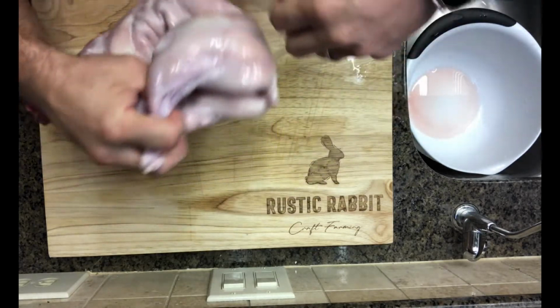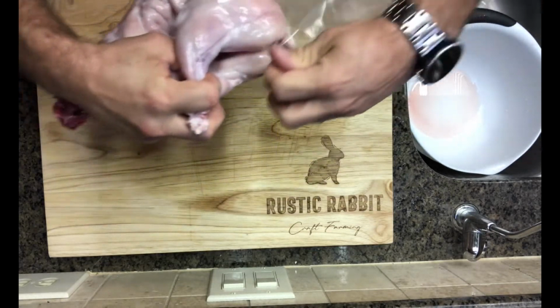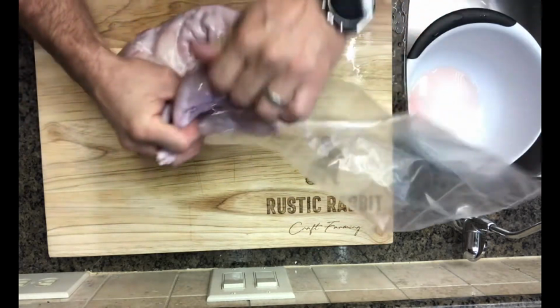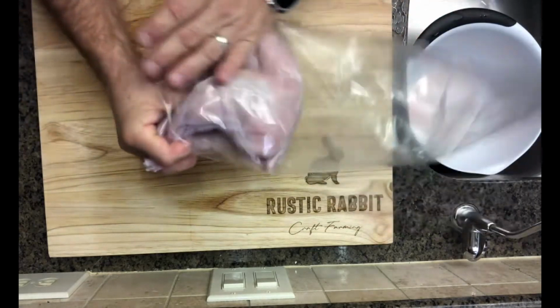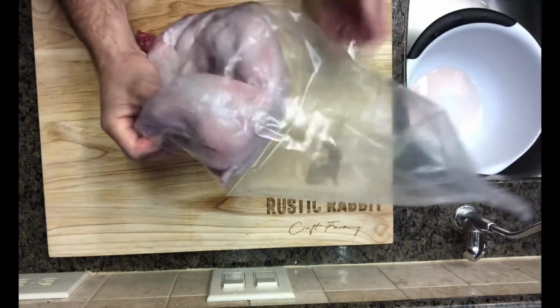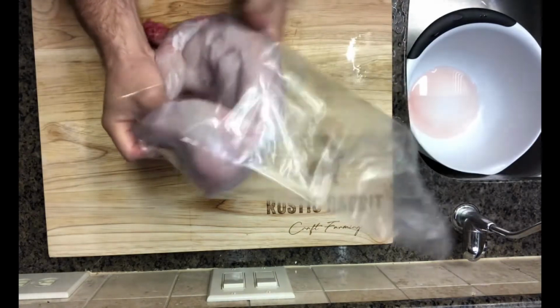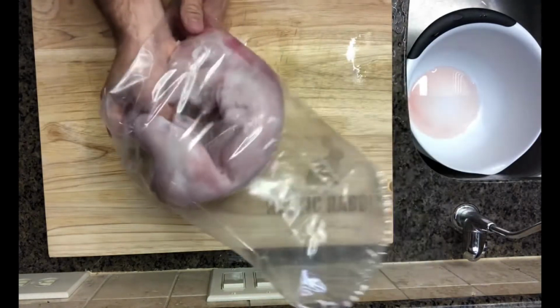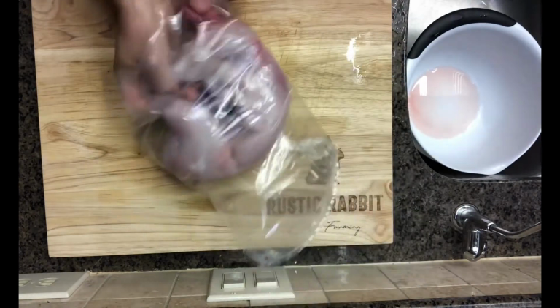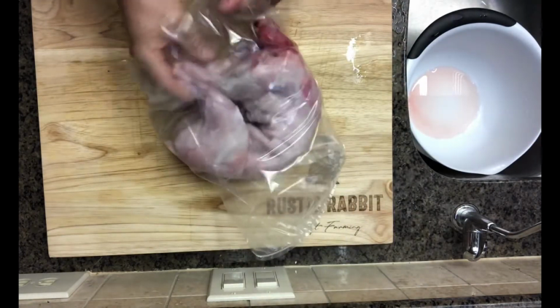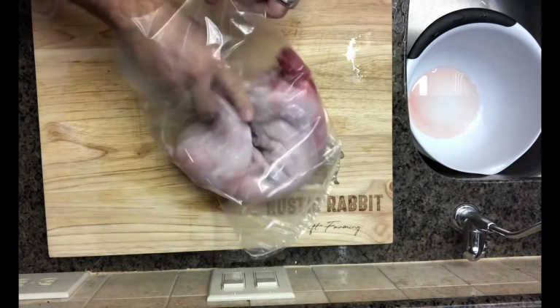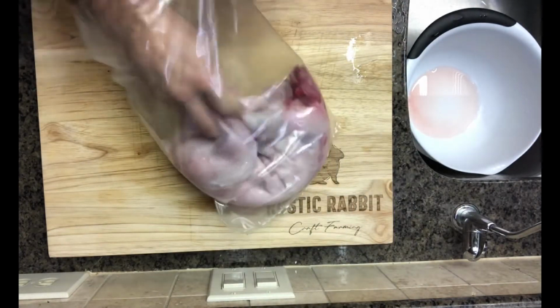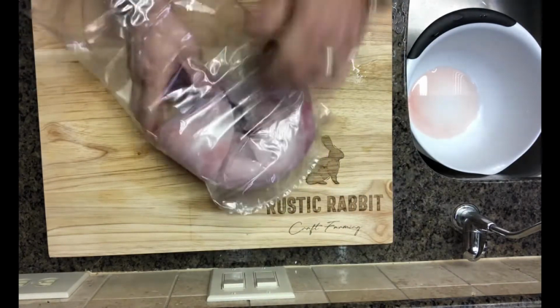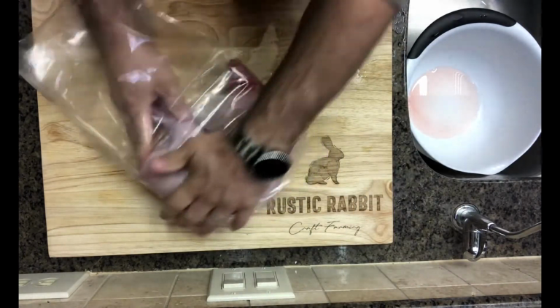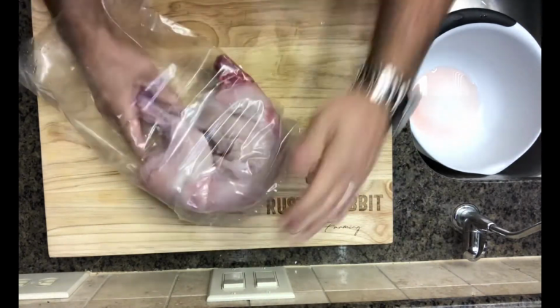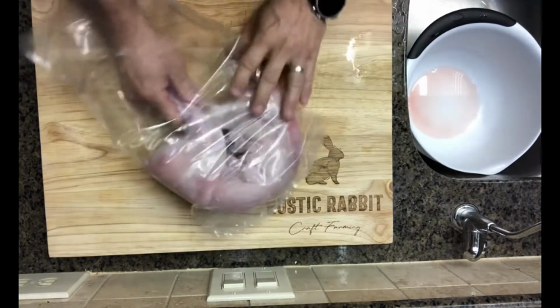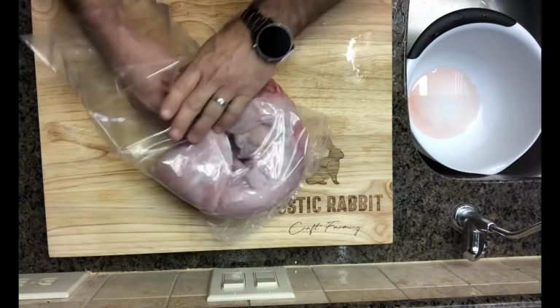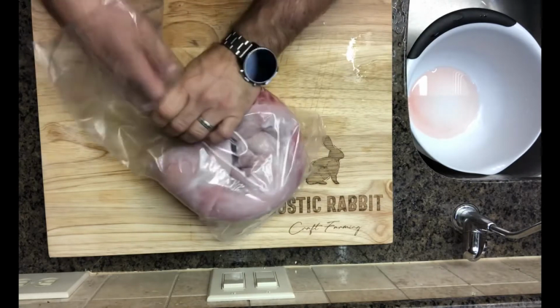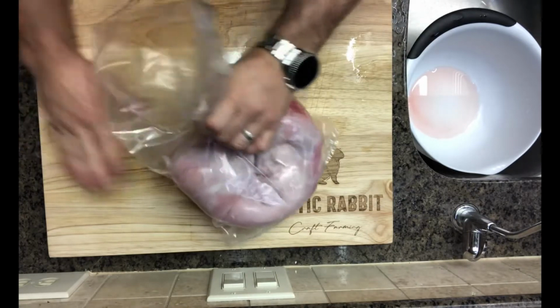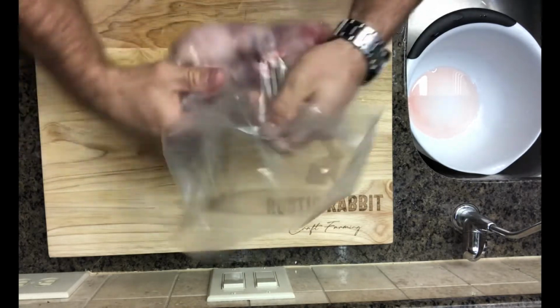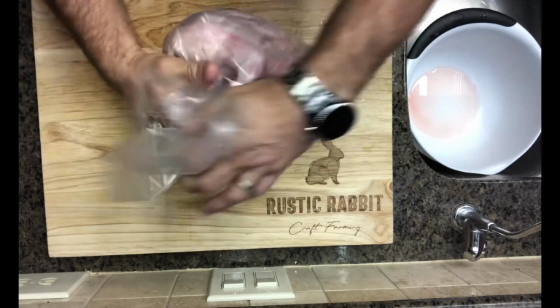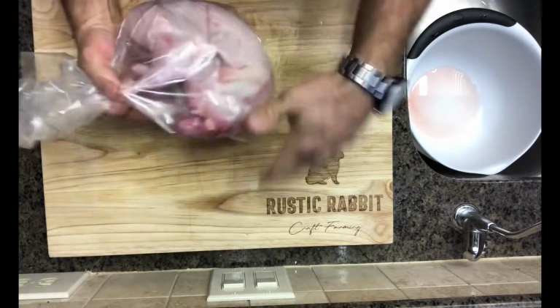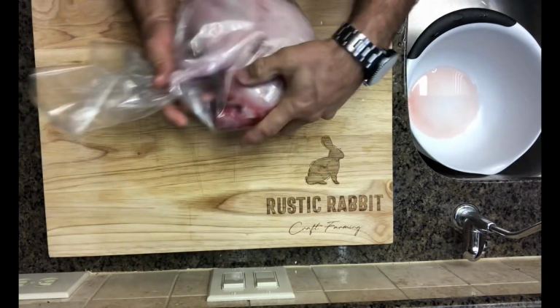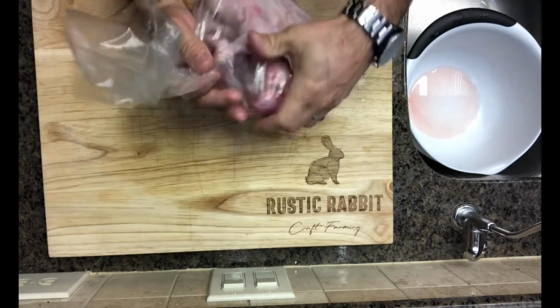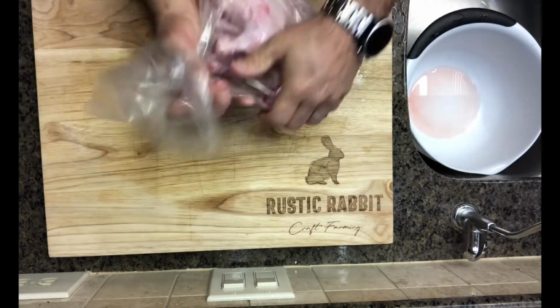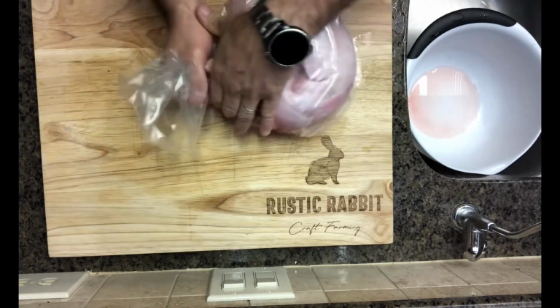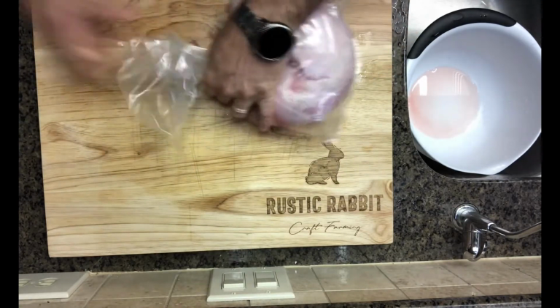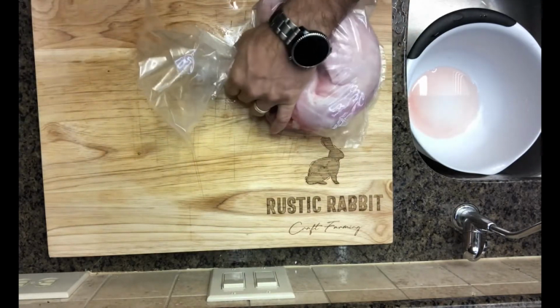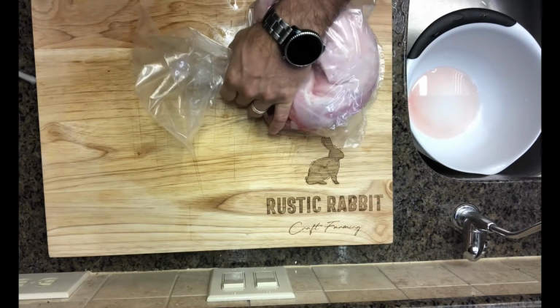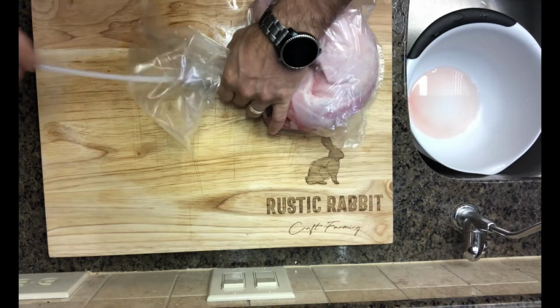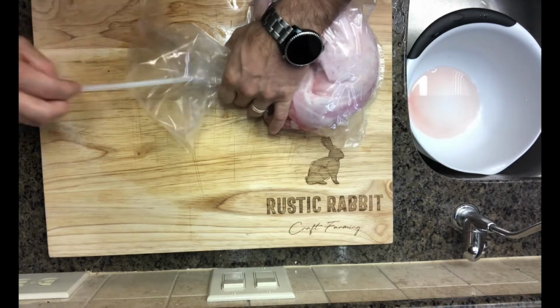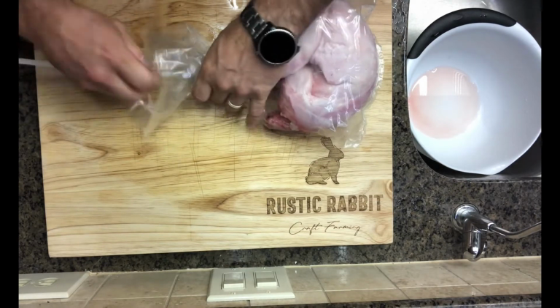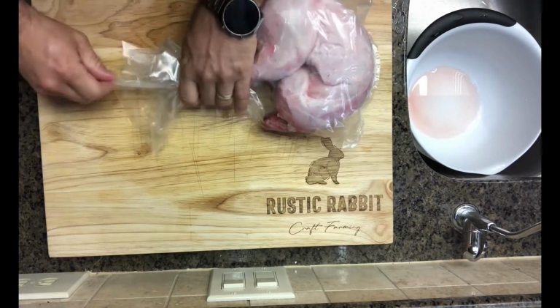We use a place called Texas Poultry Shrink Bags. I love that it's local and a small business, and more importantly I love the way it works — it's really easy and they've worked great for us.